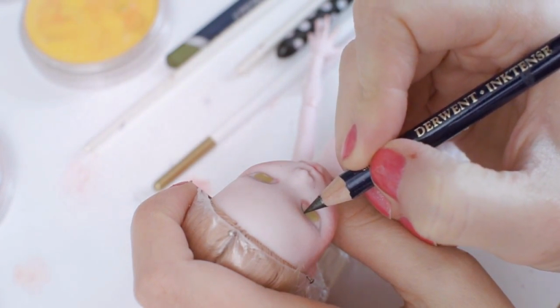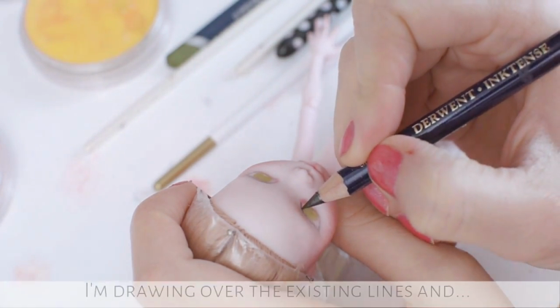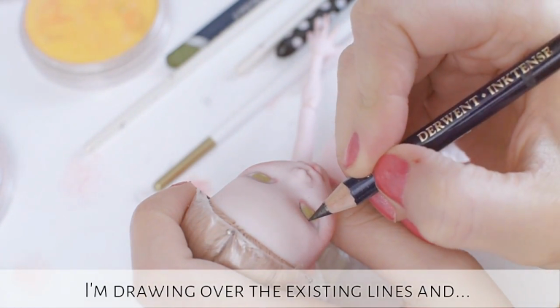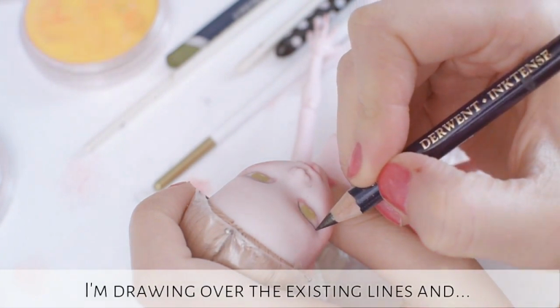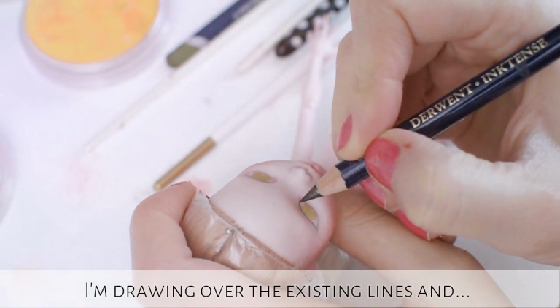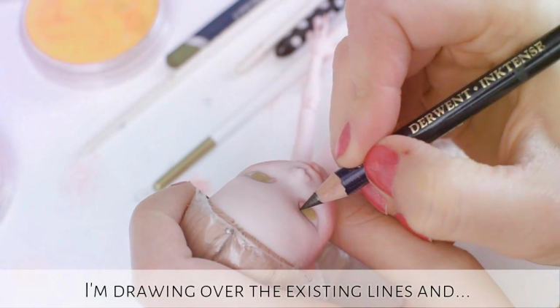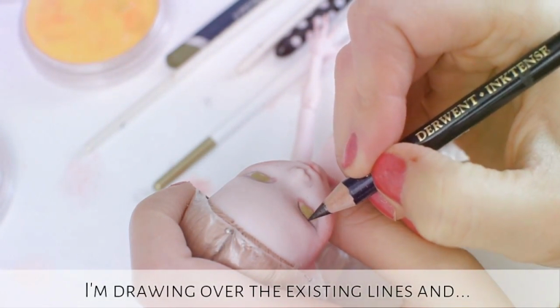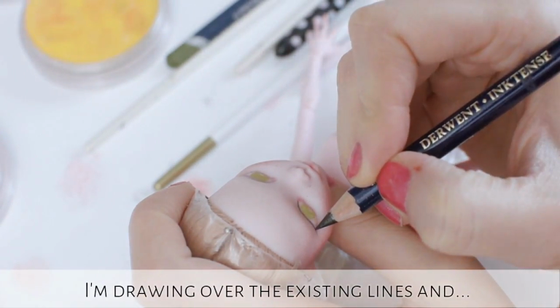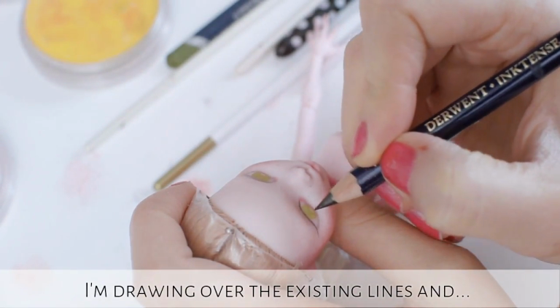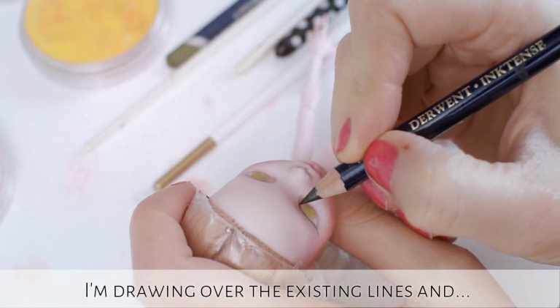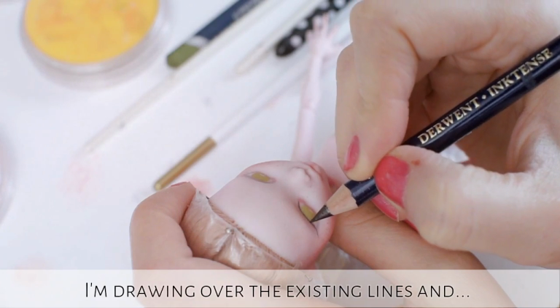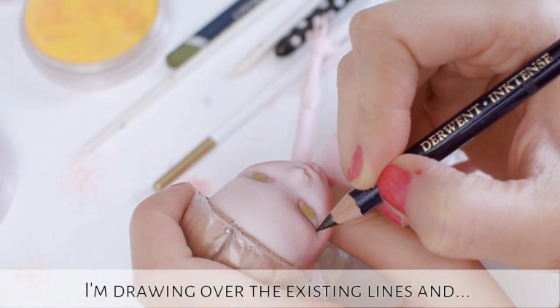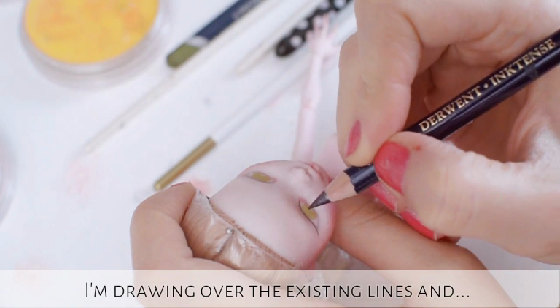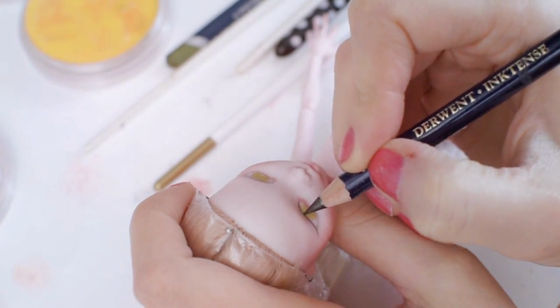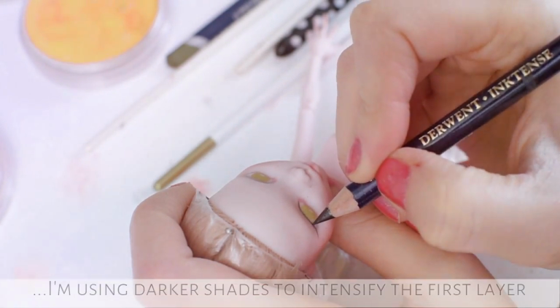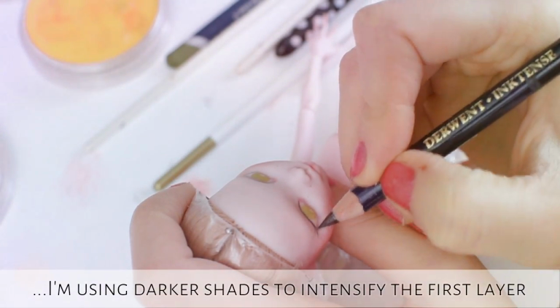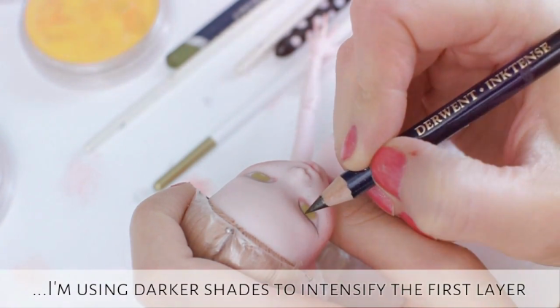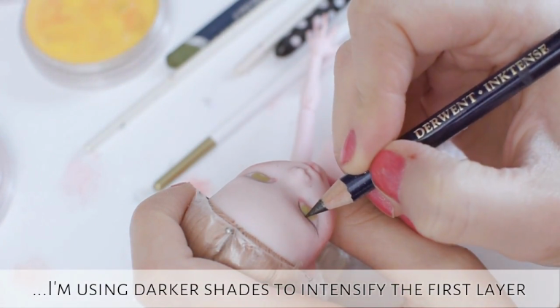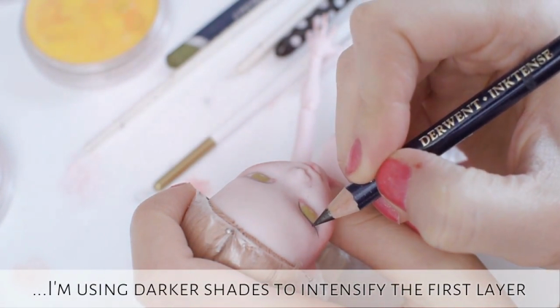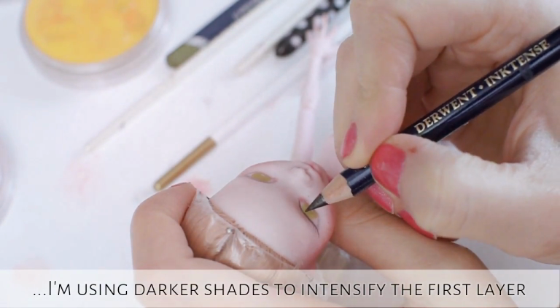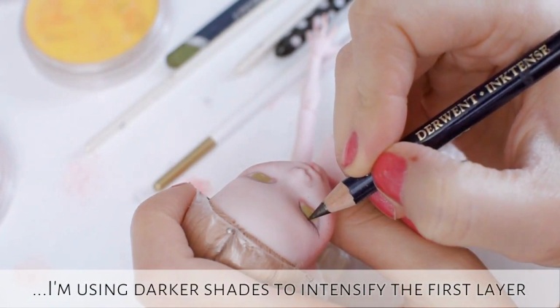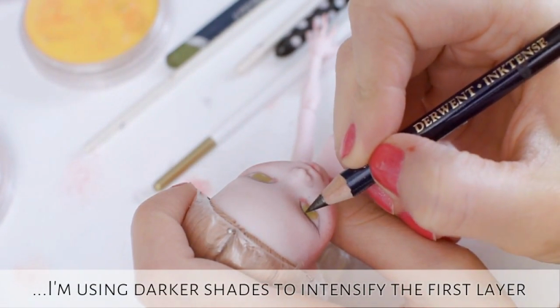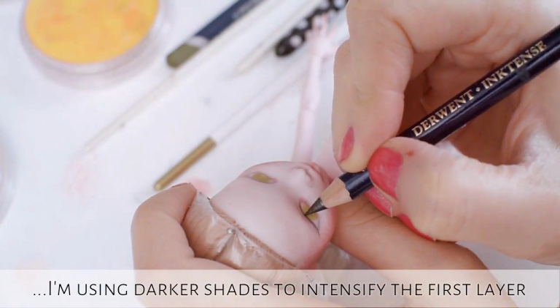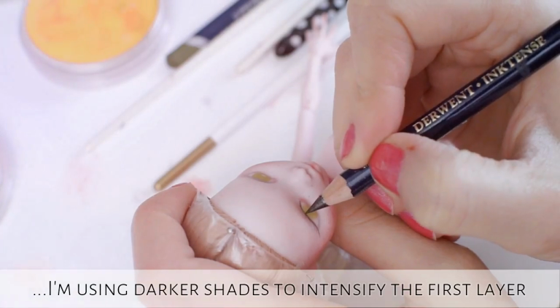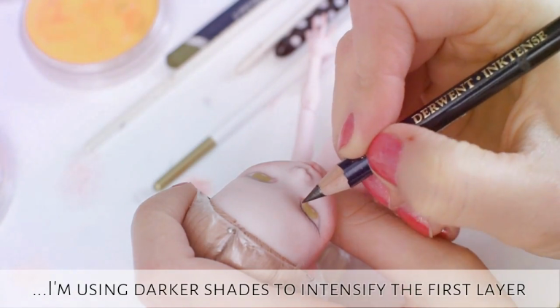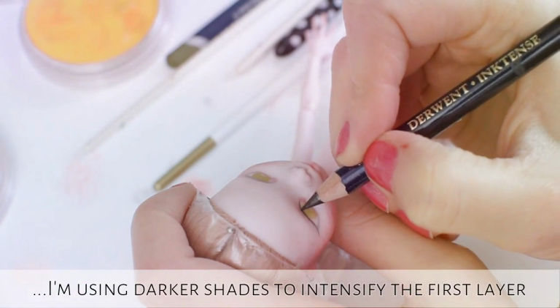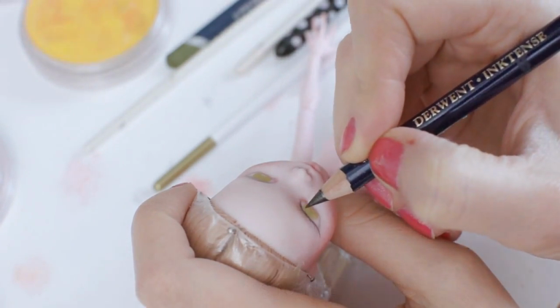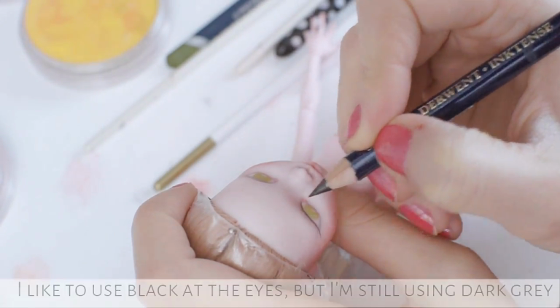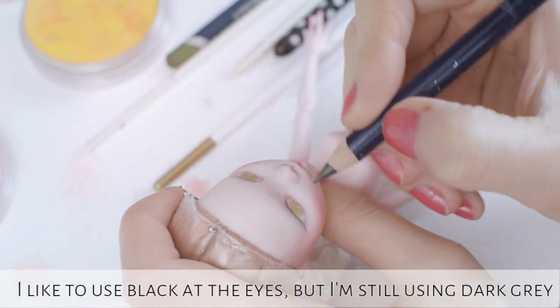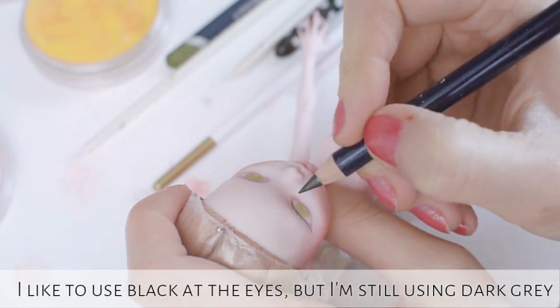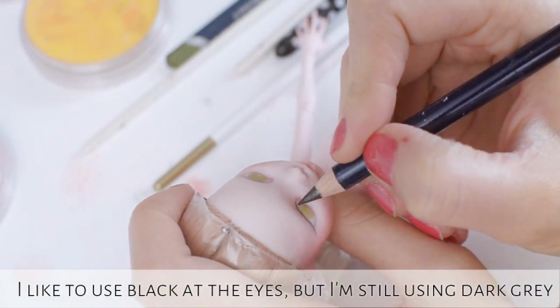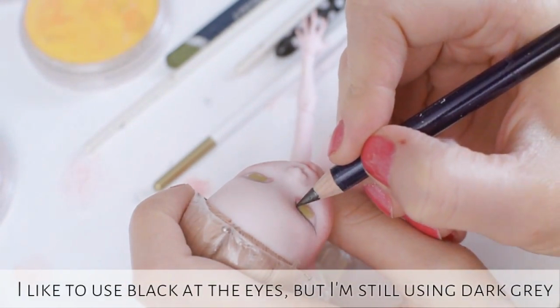This is the second layer of paint. I'm drawing over the existing lines and I'm using darker shades to intensify the first layer. I like to use black on the eyes but I'm still using dark gray.